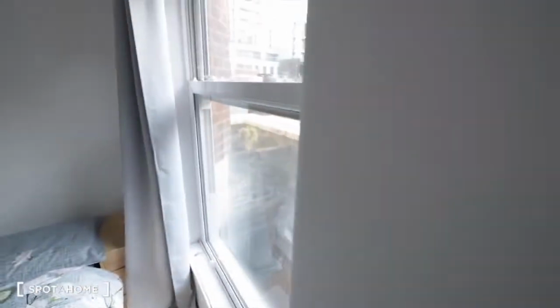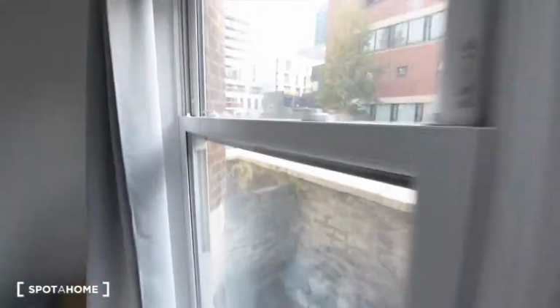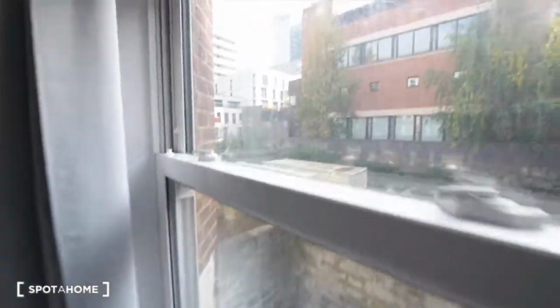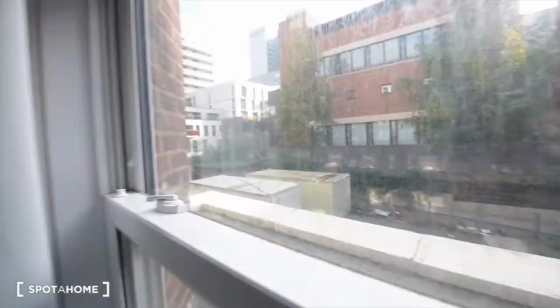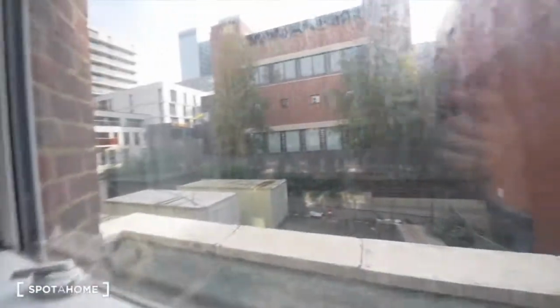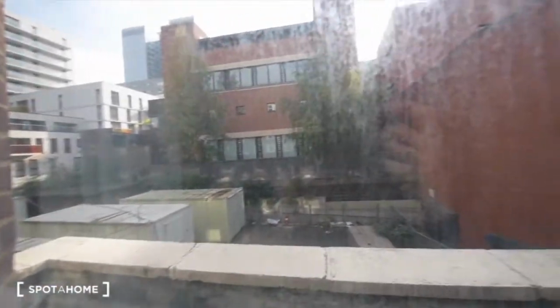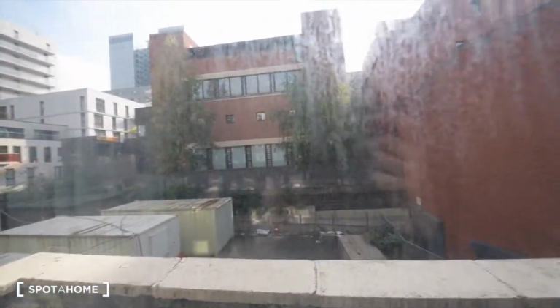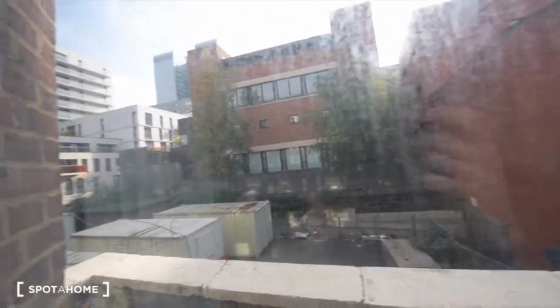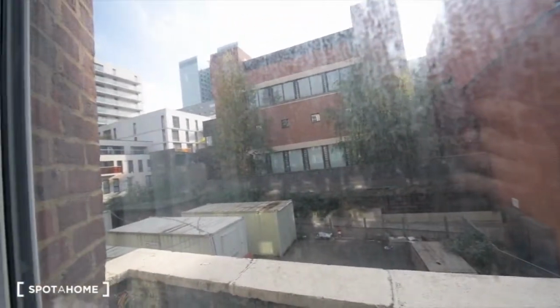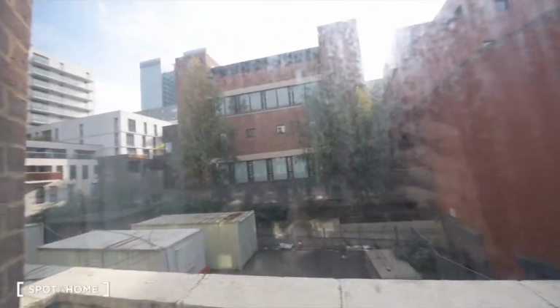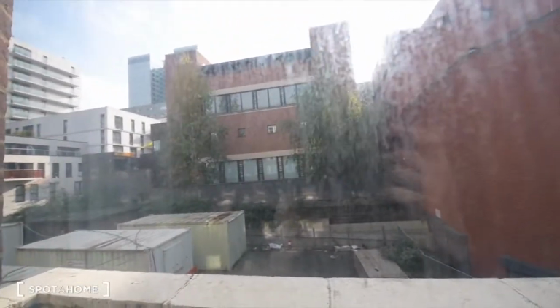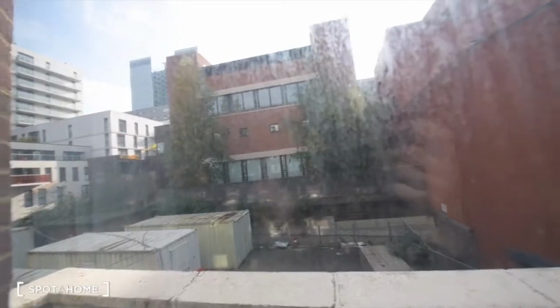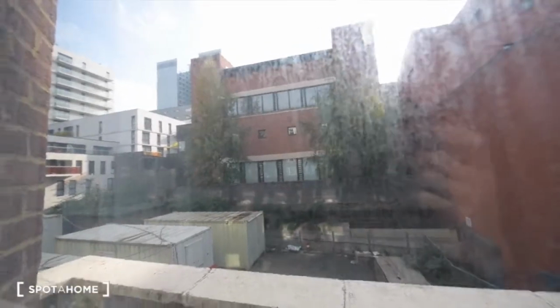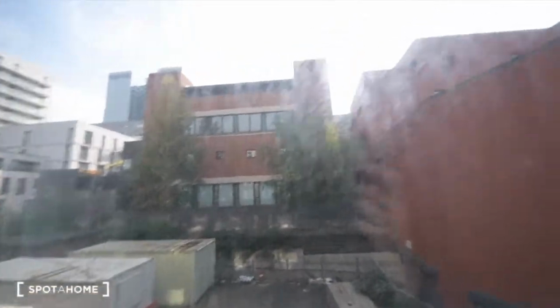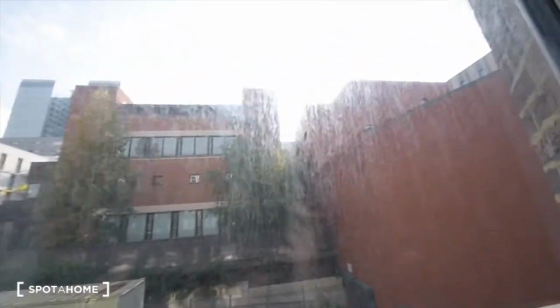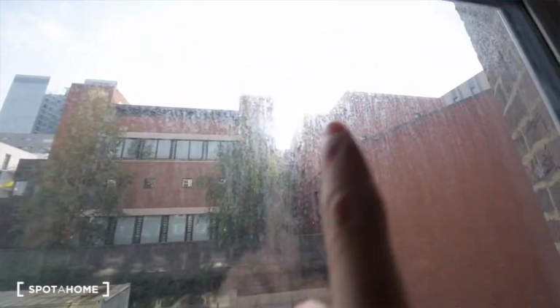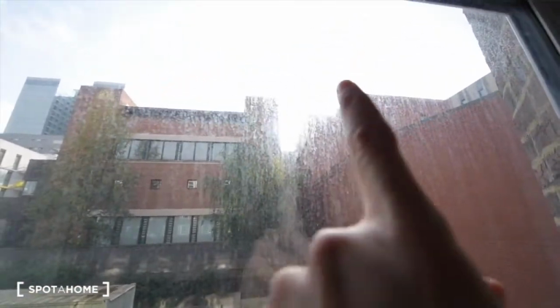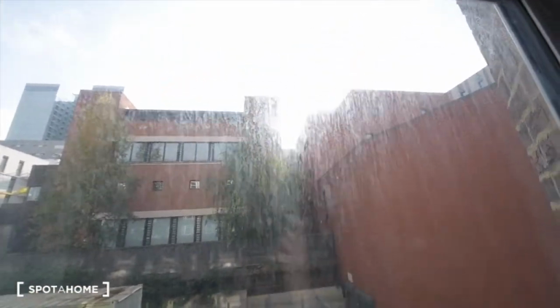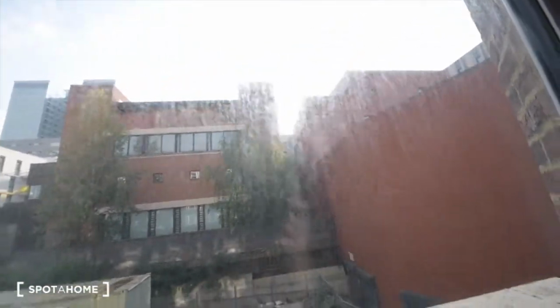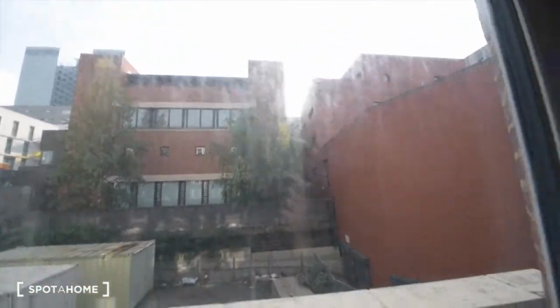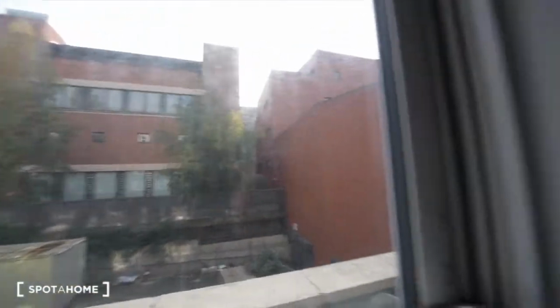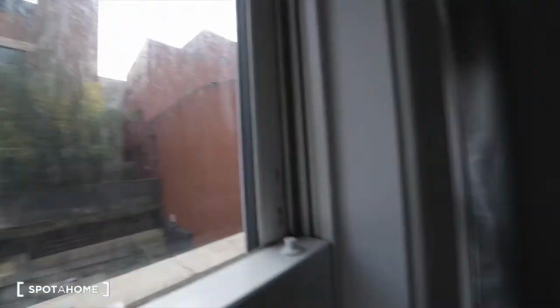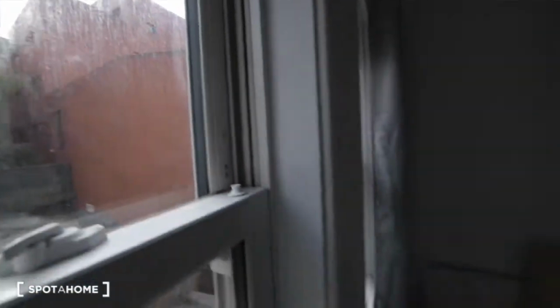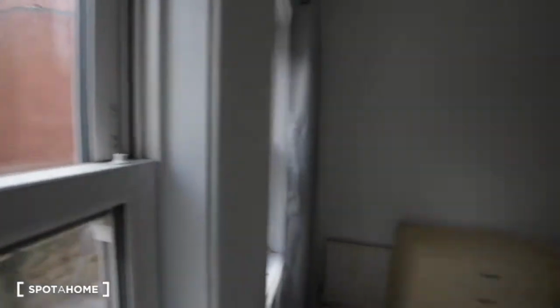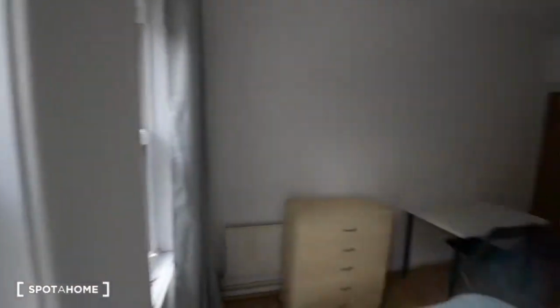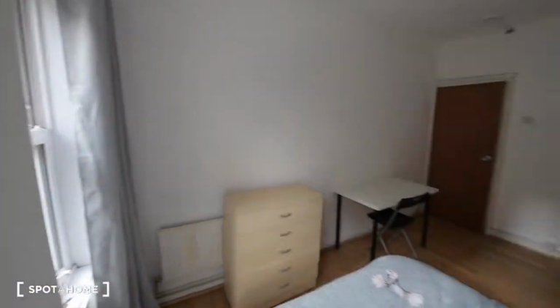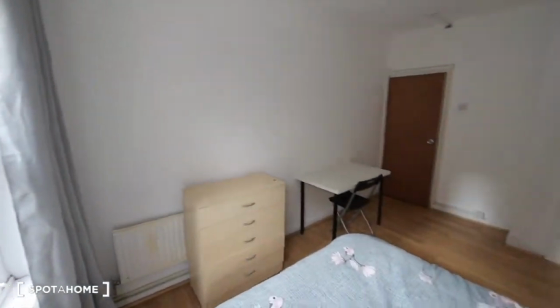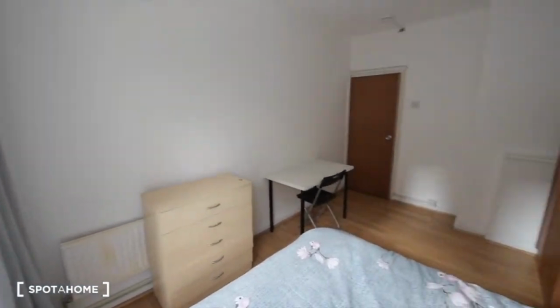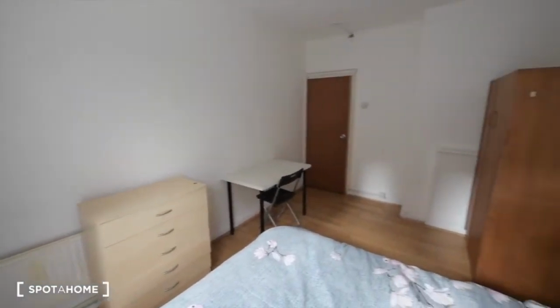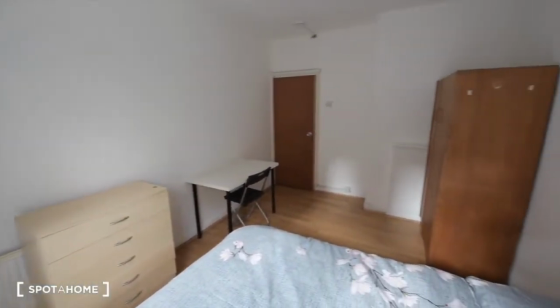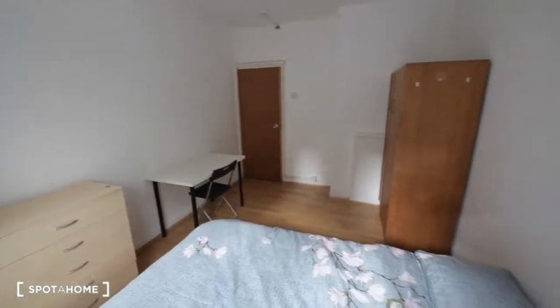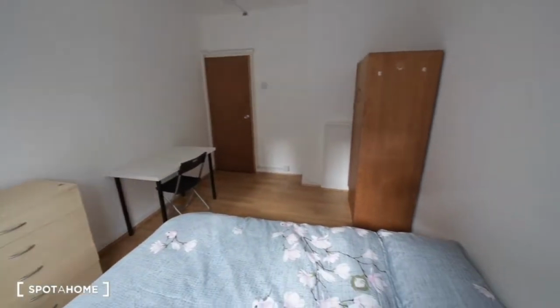The views are not especially nice, but at least you have plenty of light coming in. You can see the sign is just there. So this is bedroom number three.